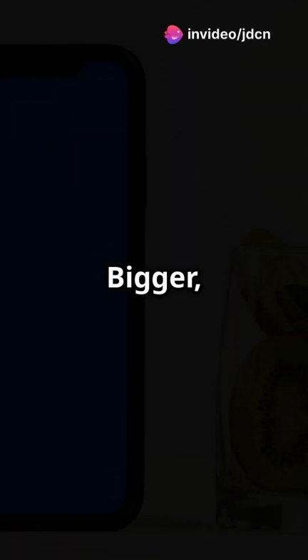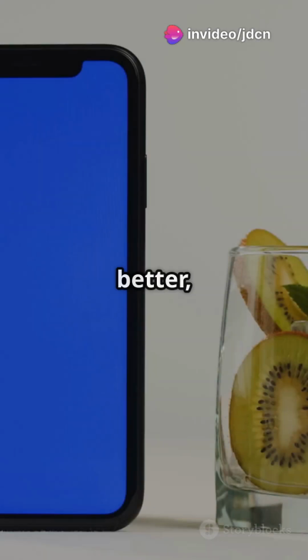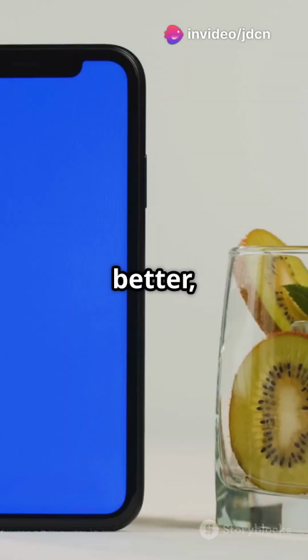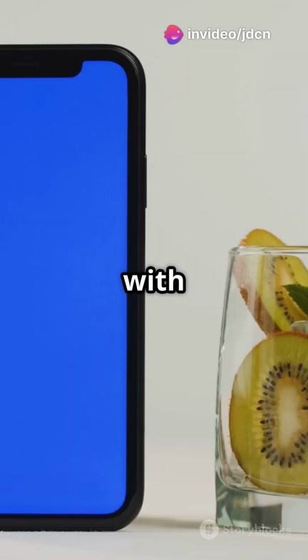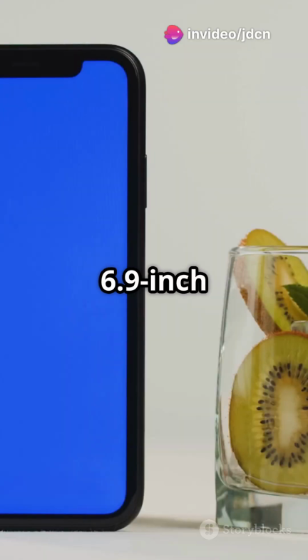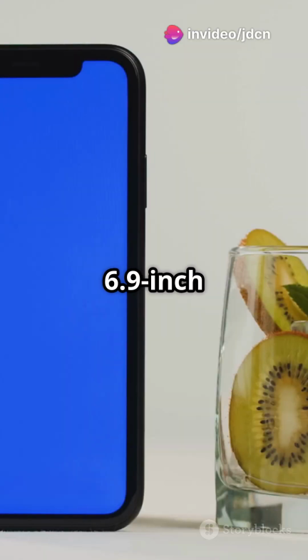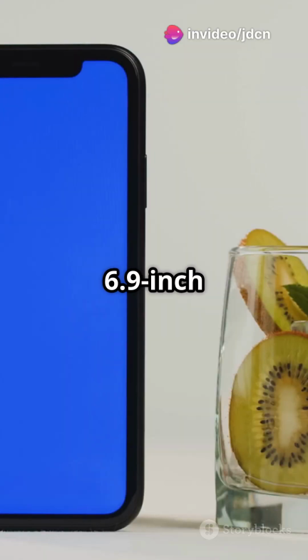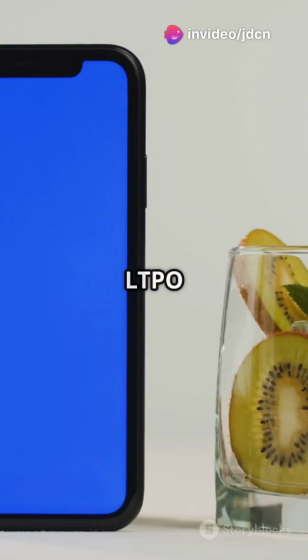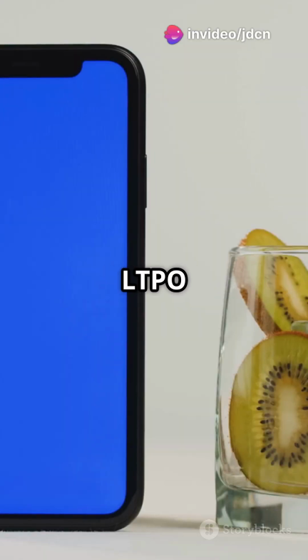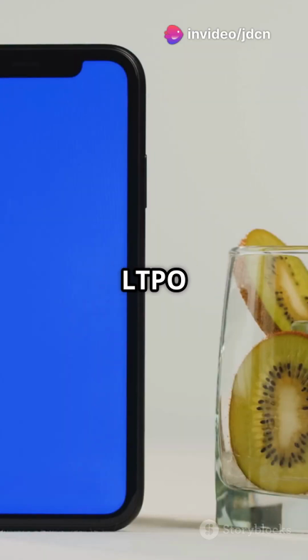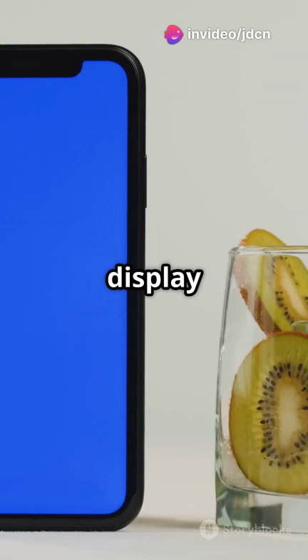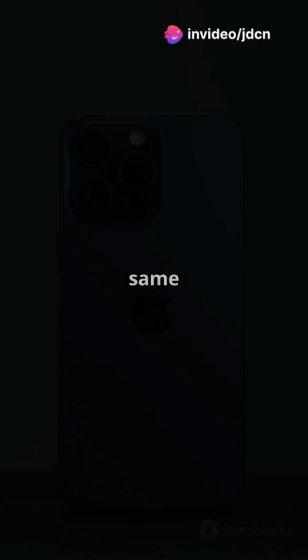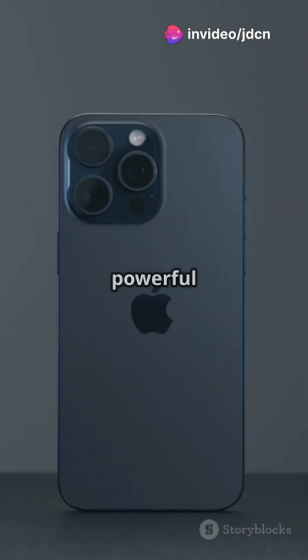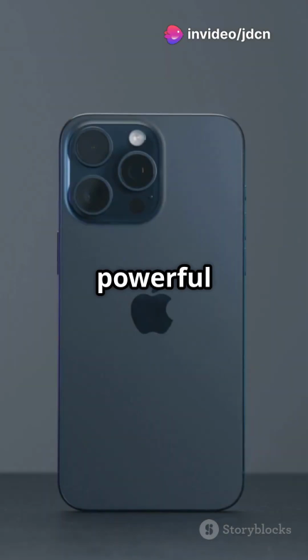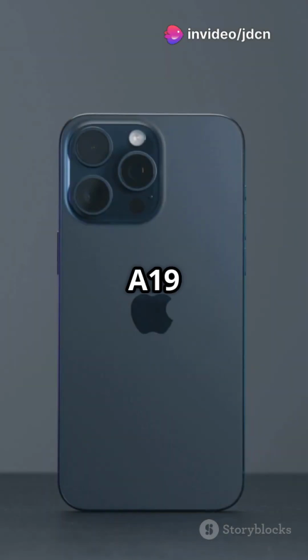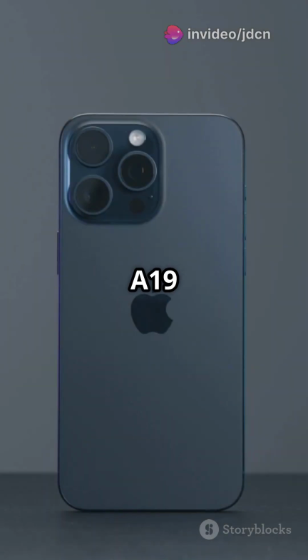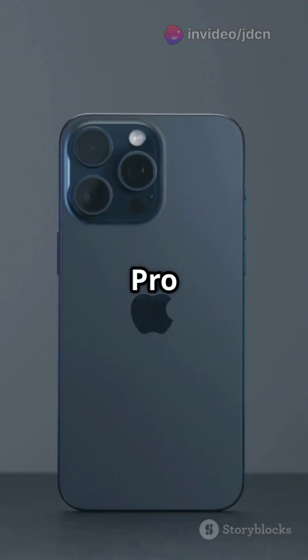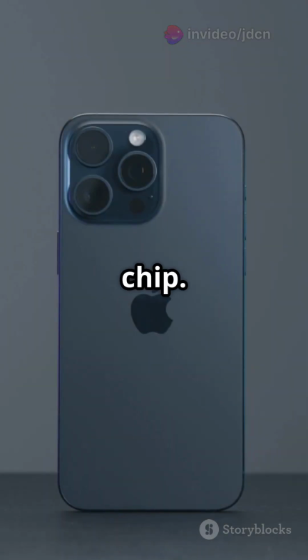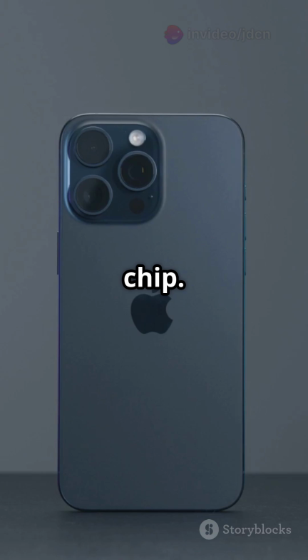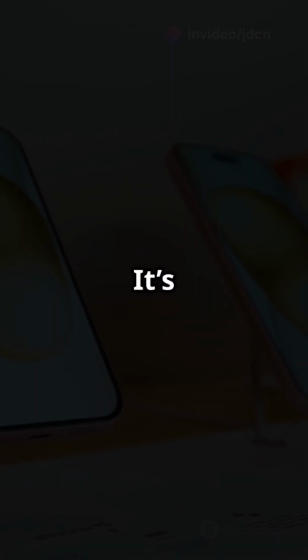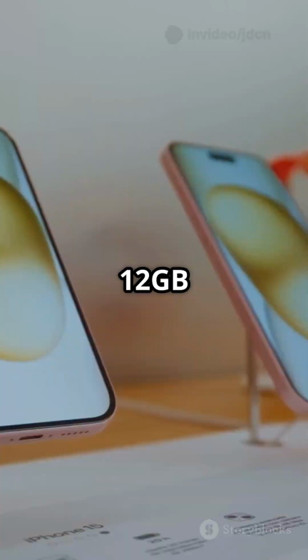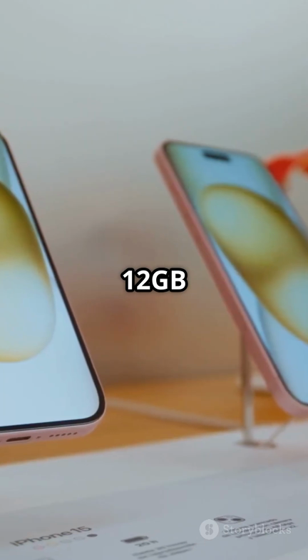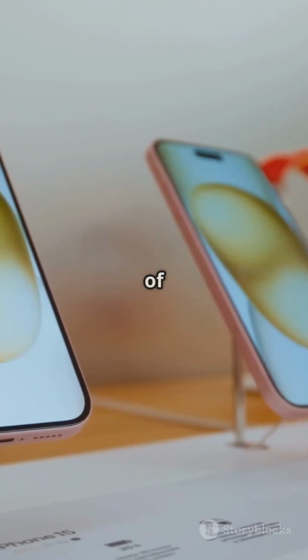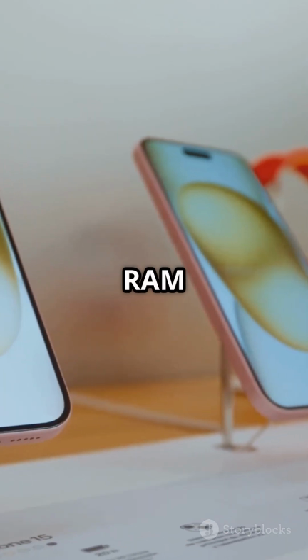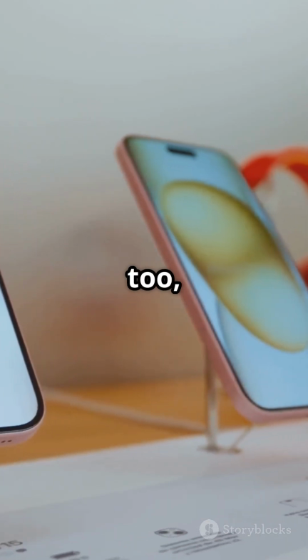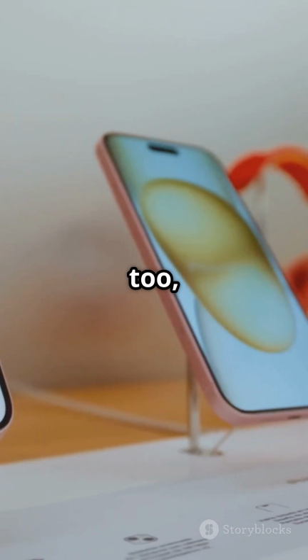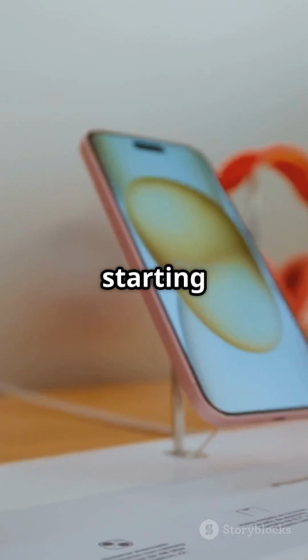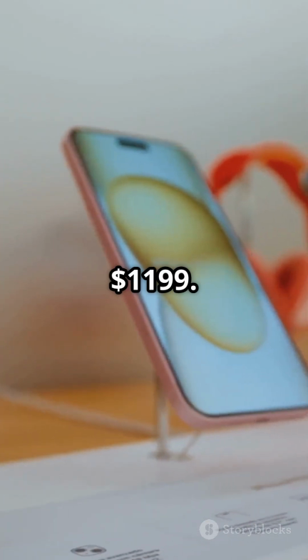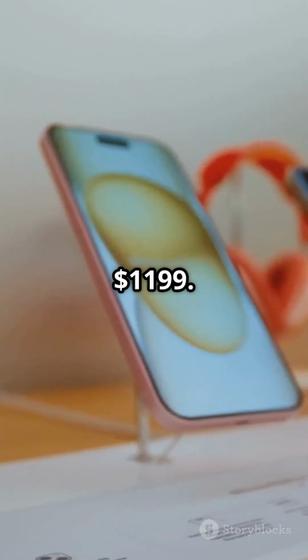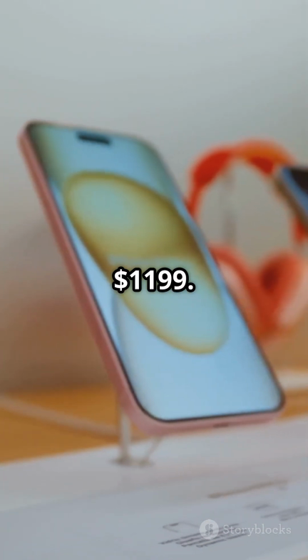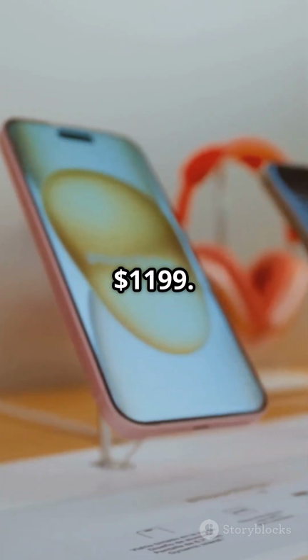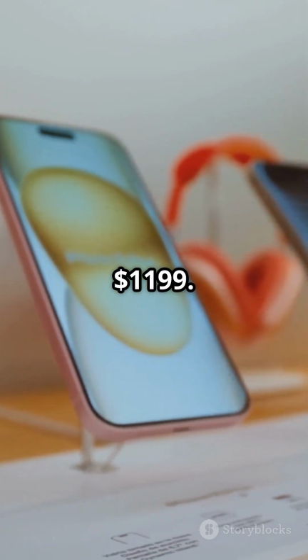Now the iPhone 17 Pro Max — bigger, better — with a 6.9-inch LTPO display and the same powerful A19 Pro chip. It's got 12GB of RAM too, starting at $1,199.